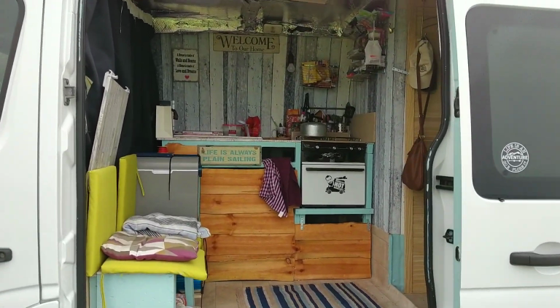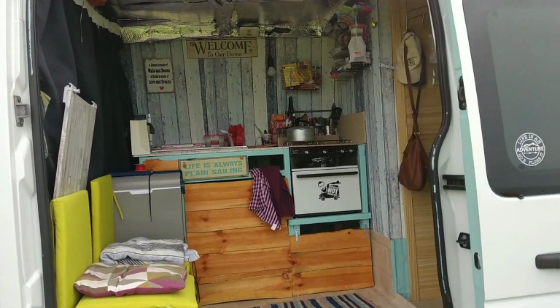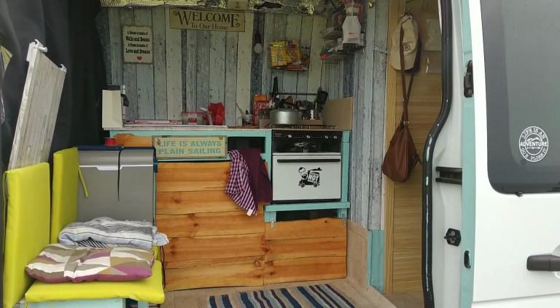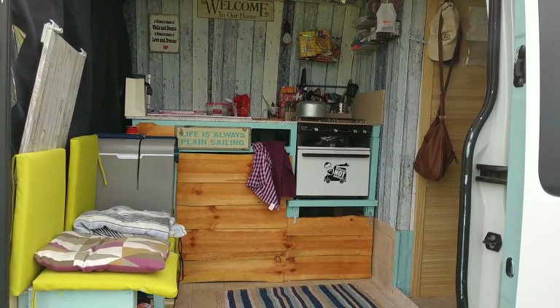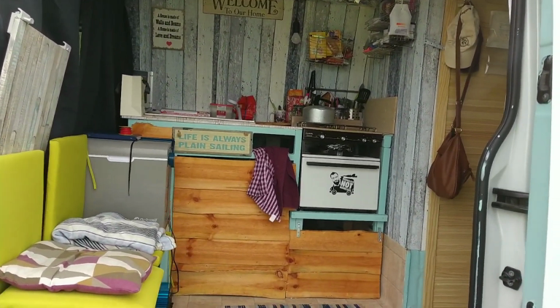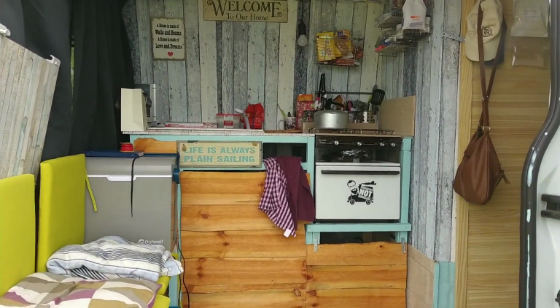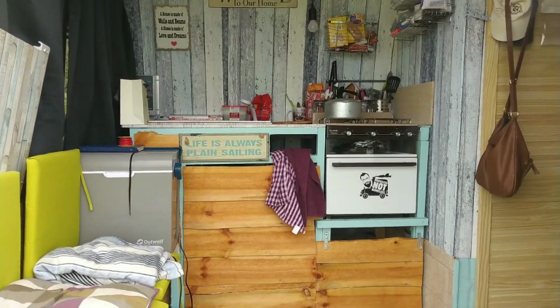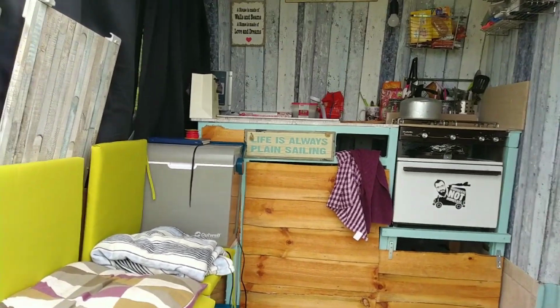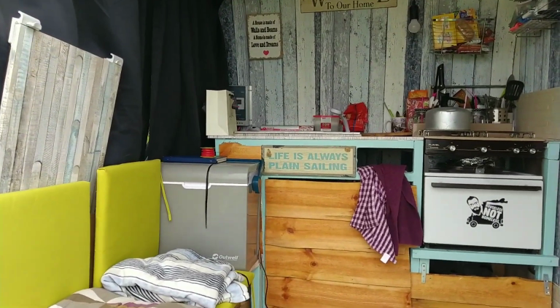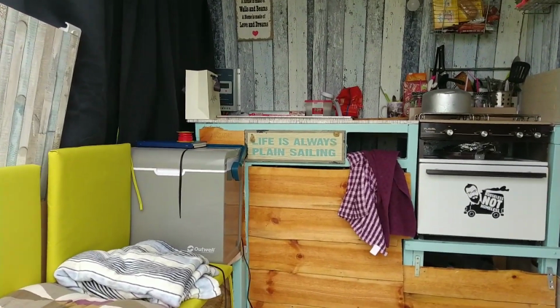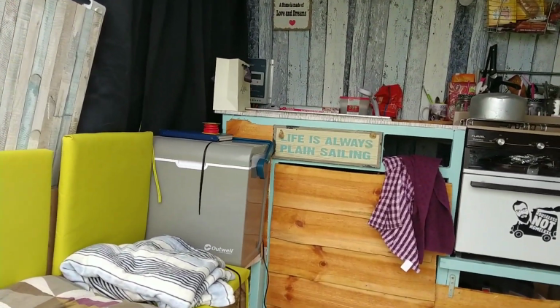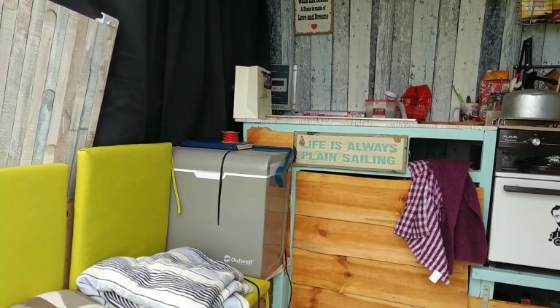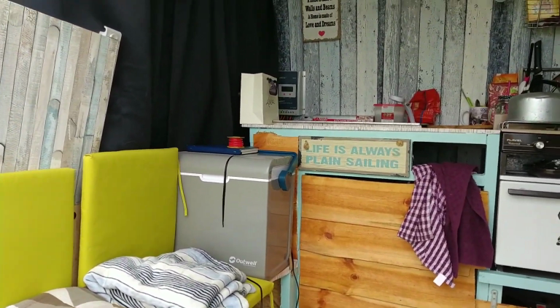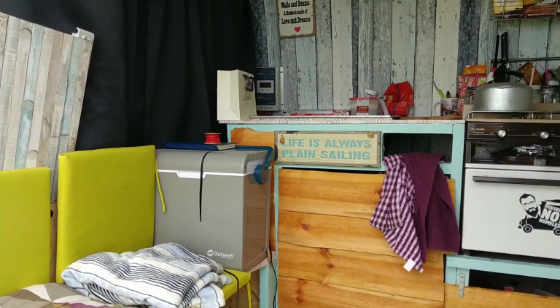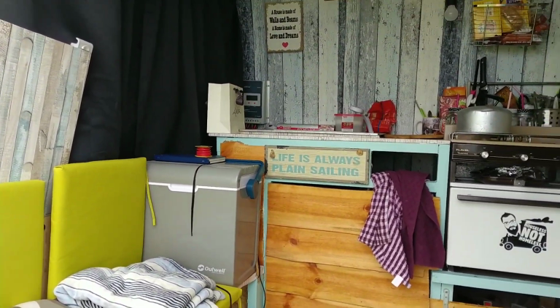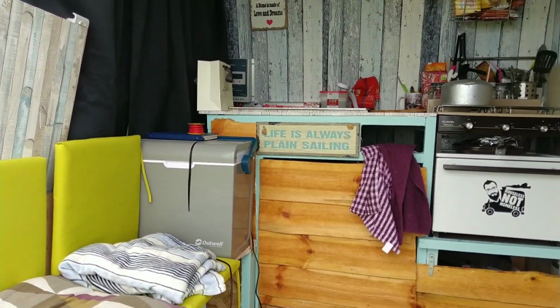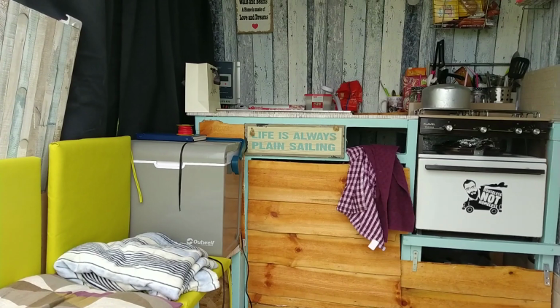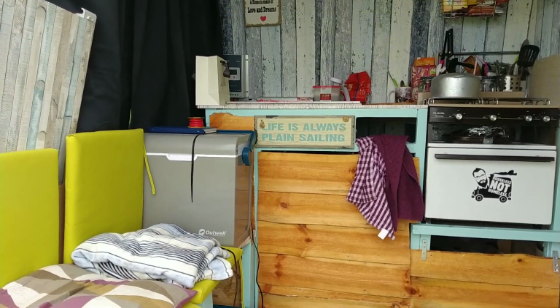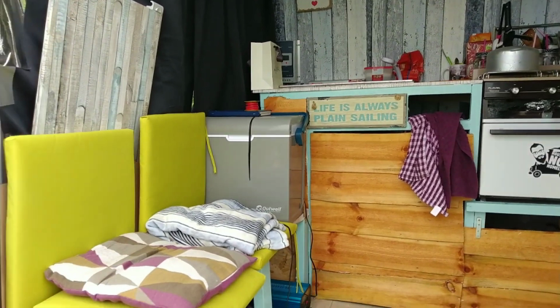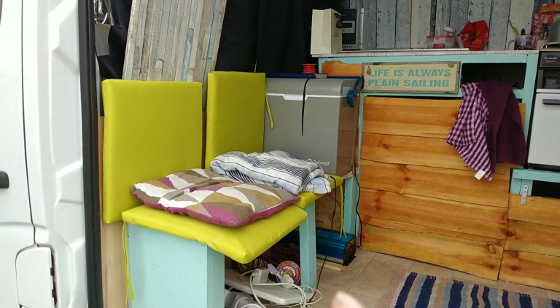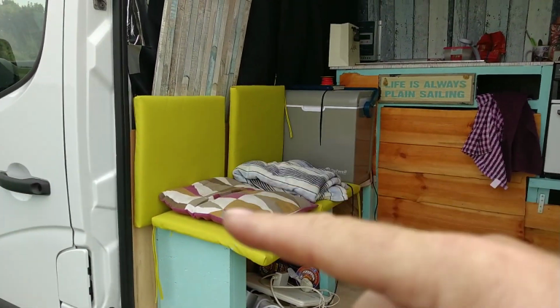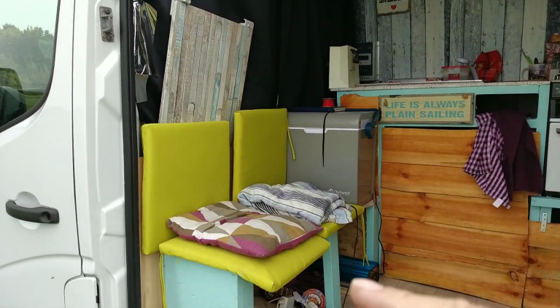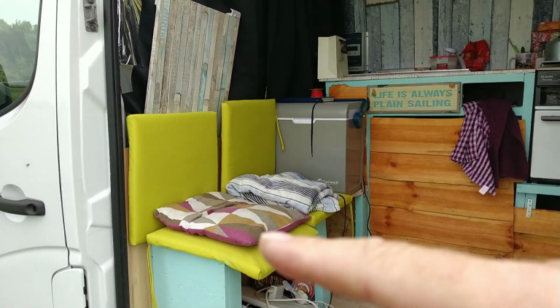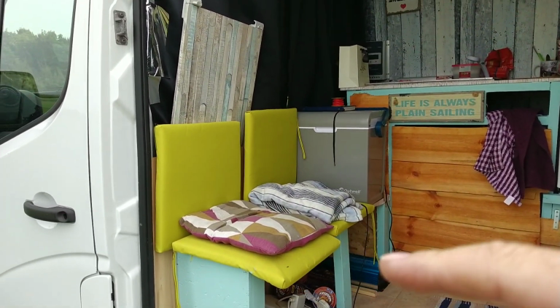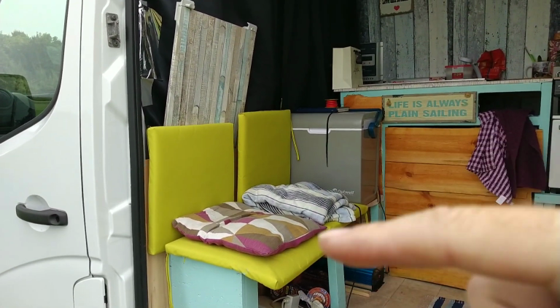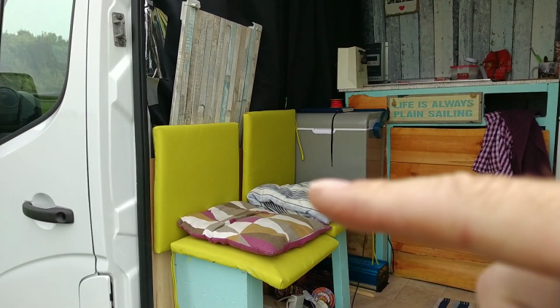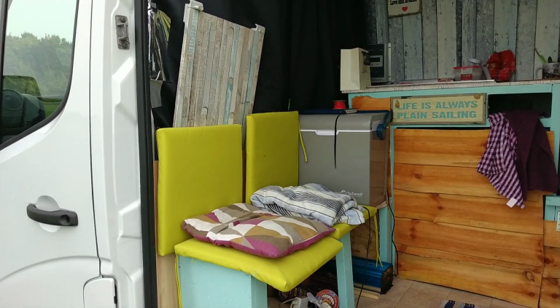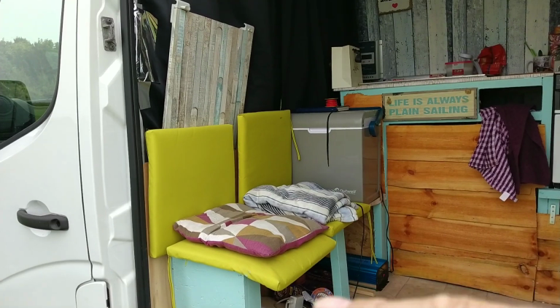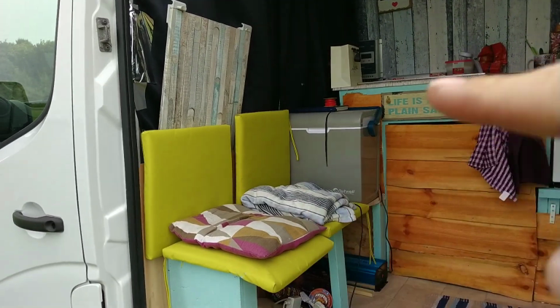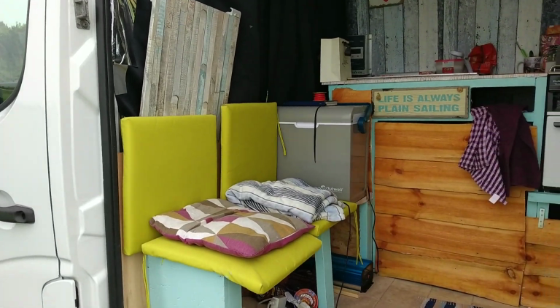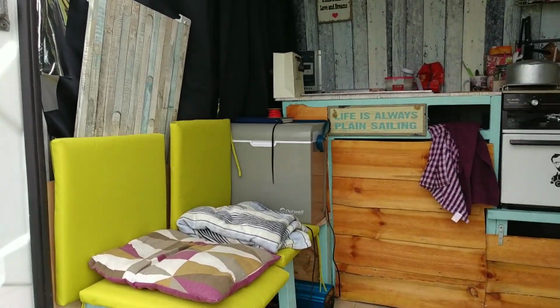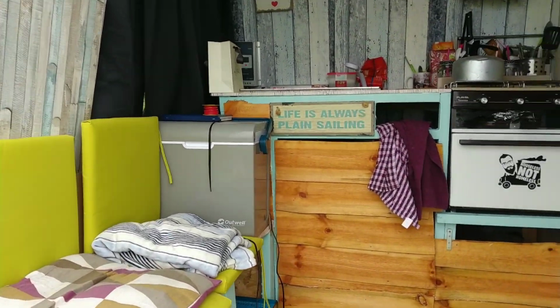You can see there's a kitchen area here. There's my fridge, which I'm going to get myself one of them three-way gas-powered ones, and I'm going to end up doing away with this and putting it underneath there somewhere, building something on top anyway.